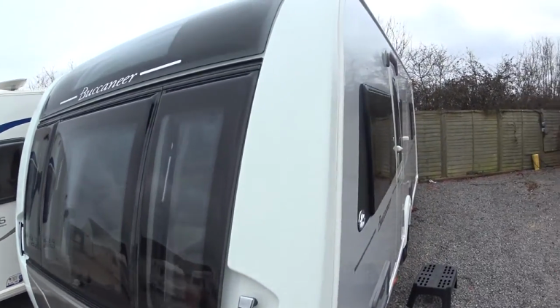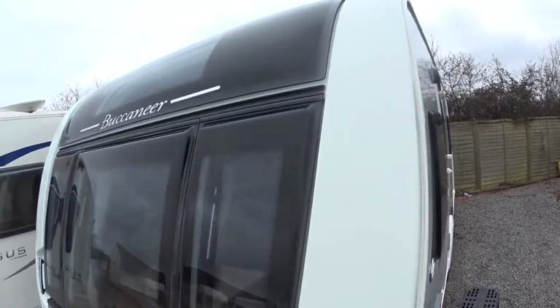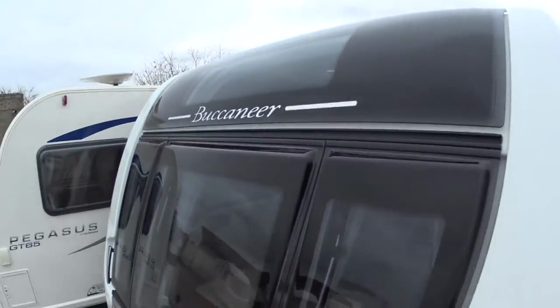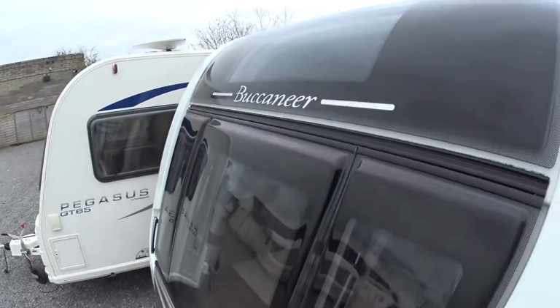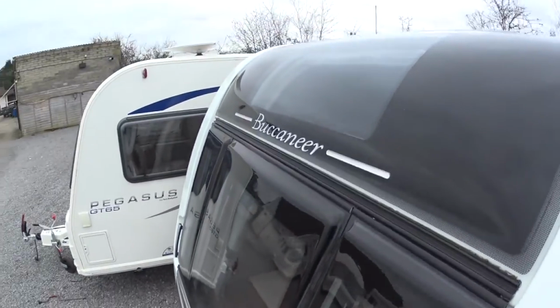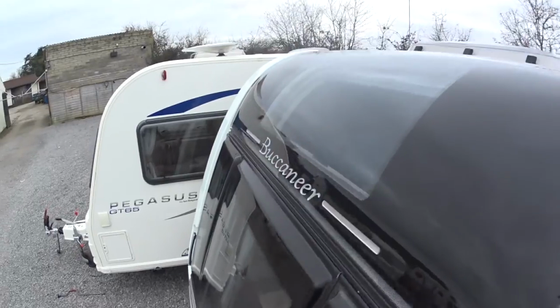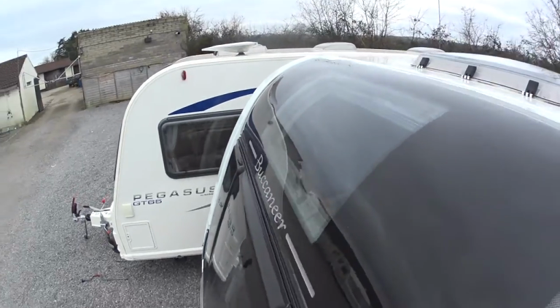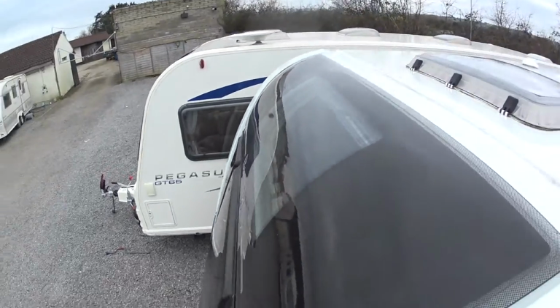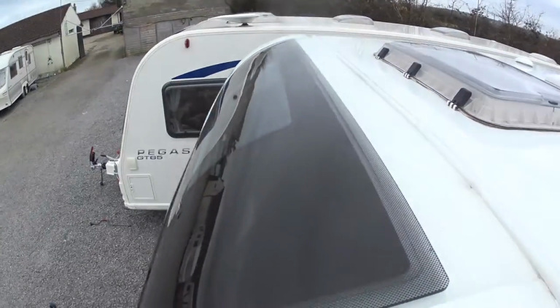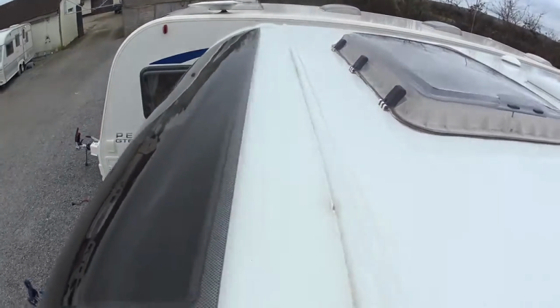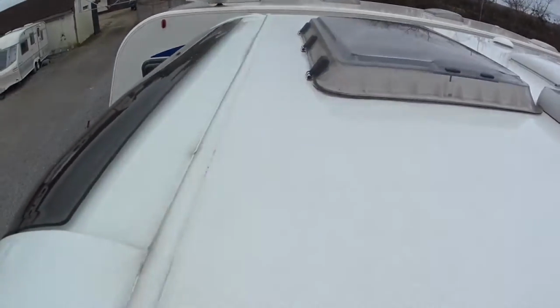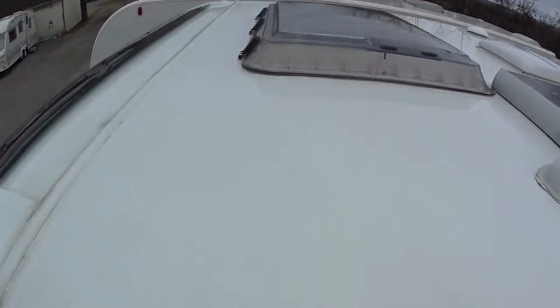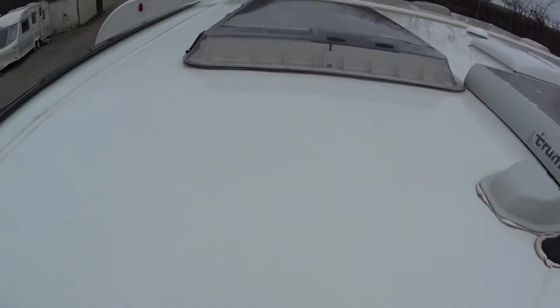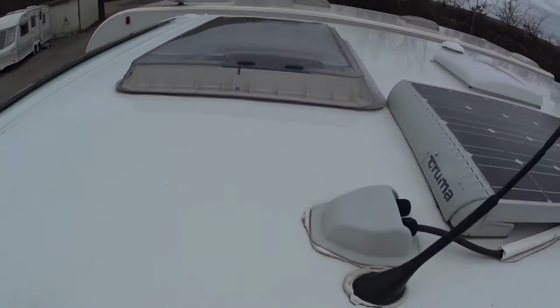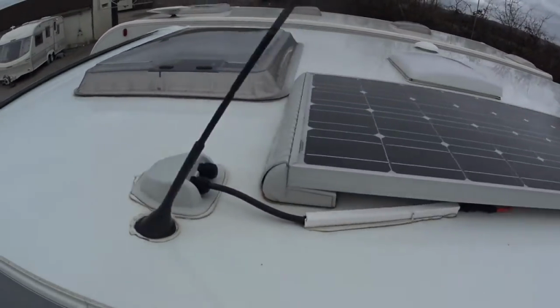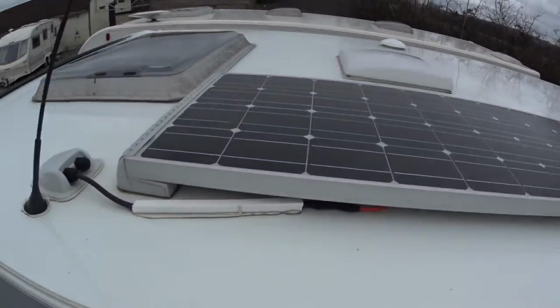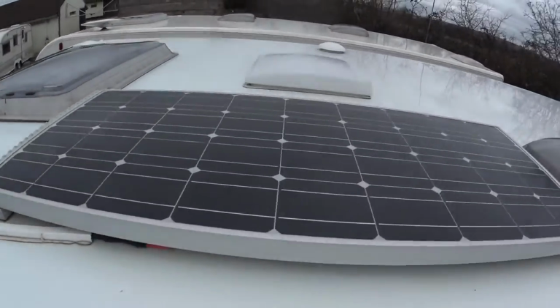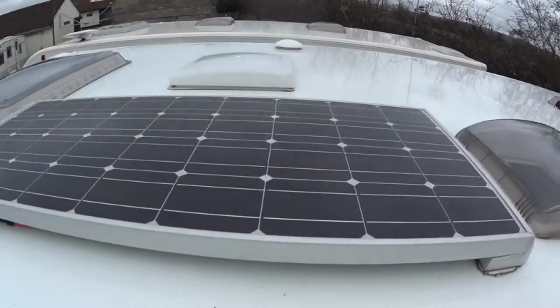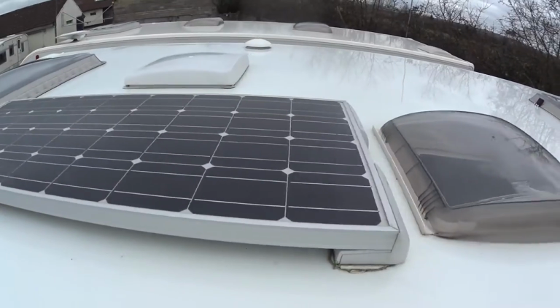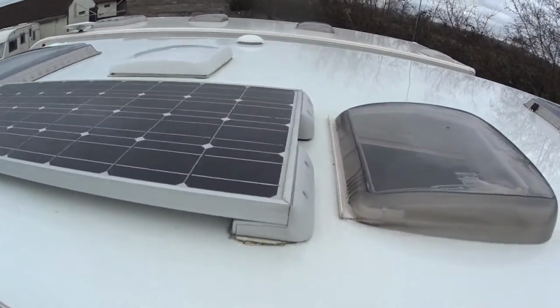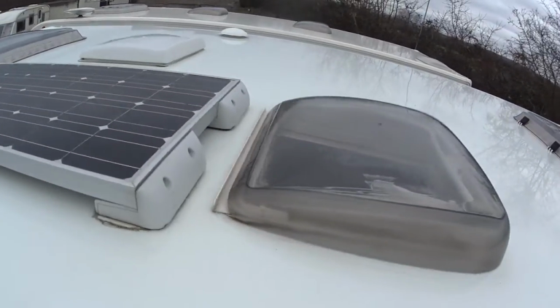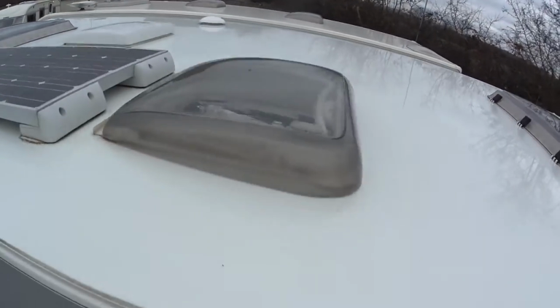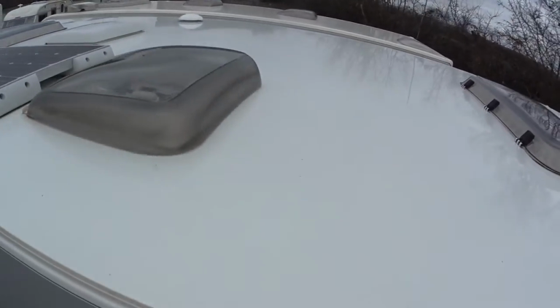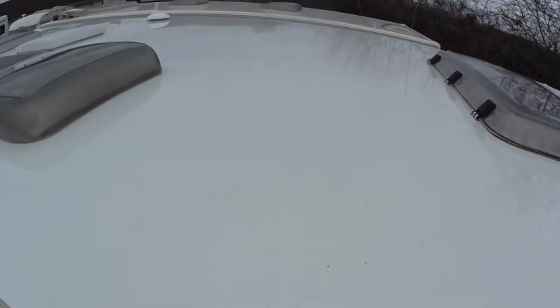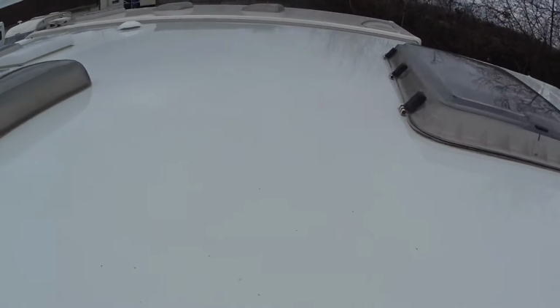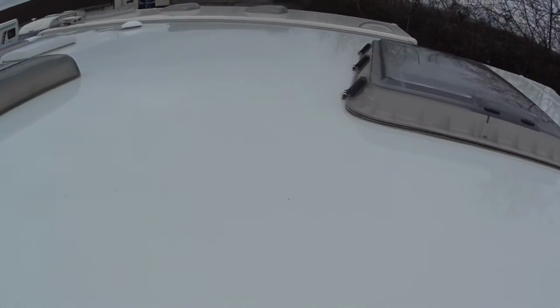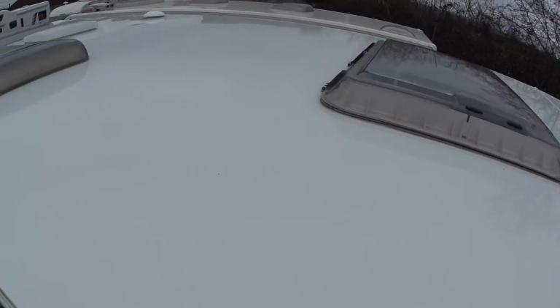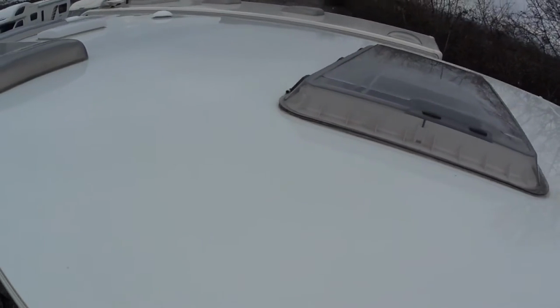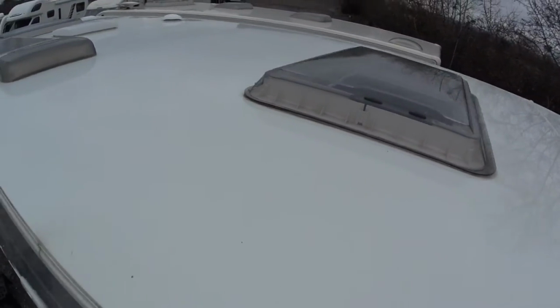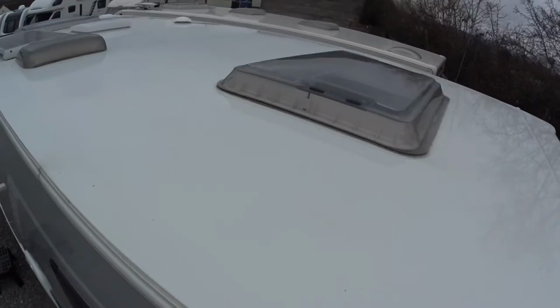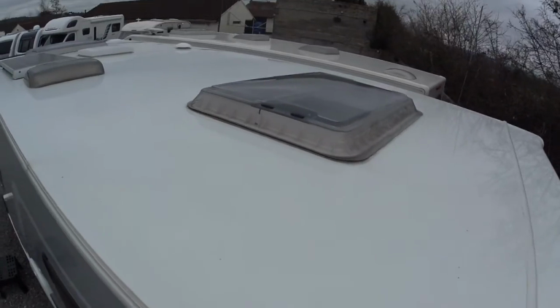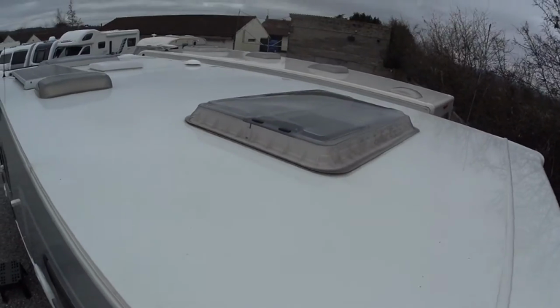I'm going to put the camera up onto the roof now to give you an indication of the condition of it and also the position of the skylights. You can see a solar panel up there which comes standard on this model — yes it does.